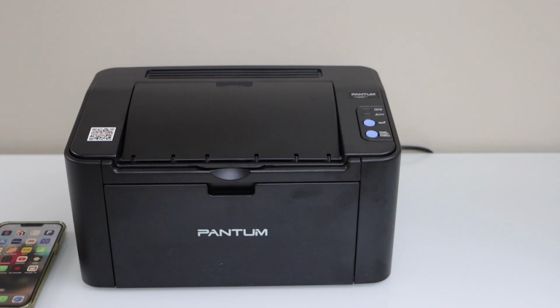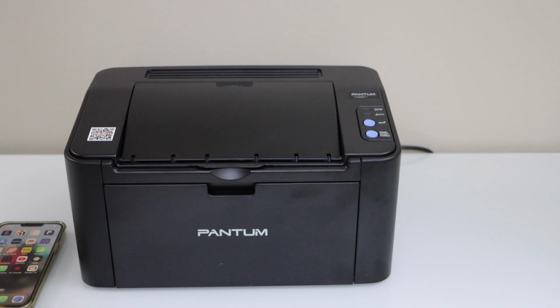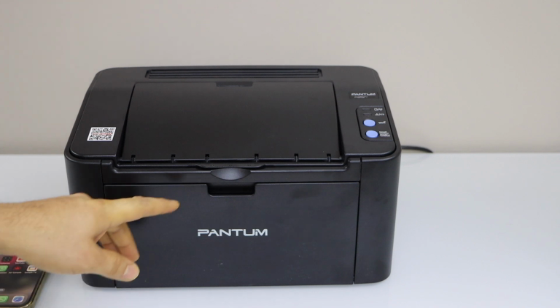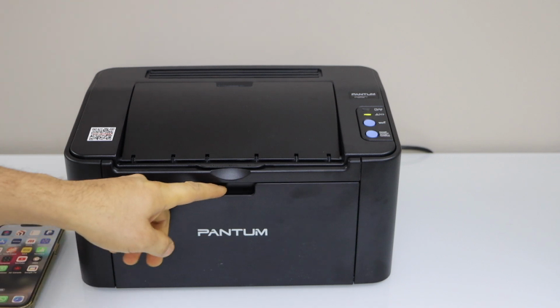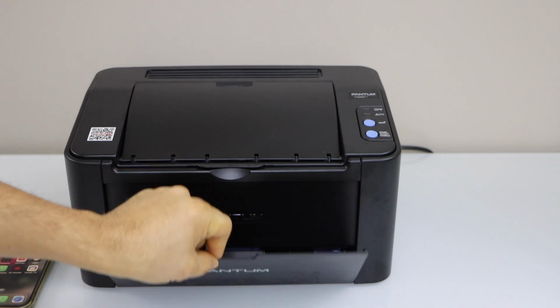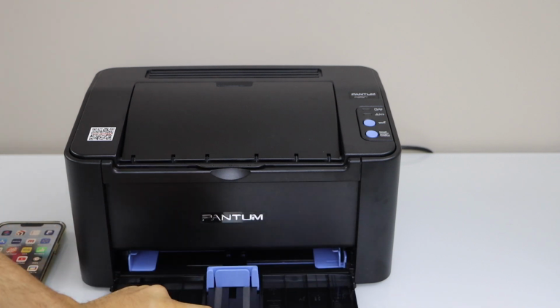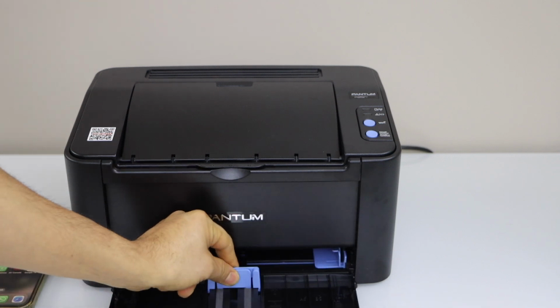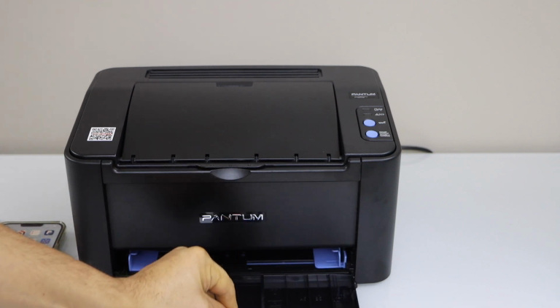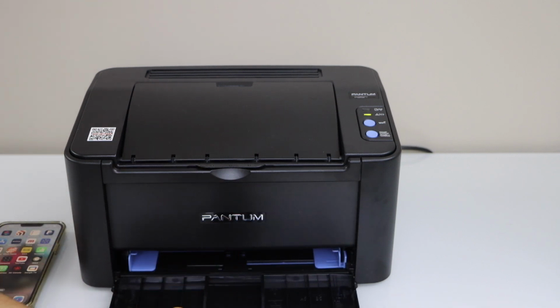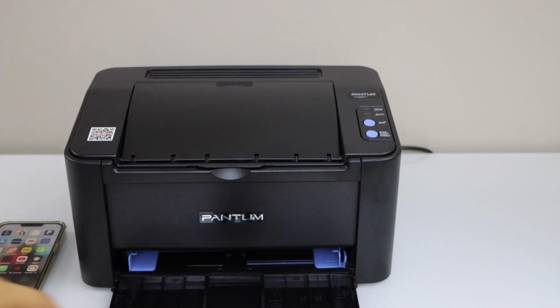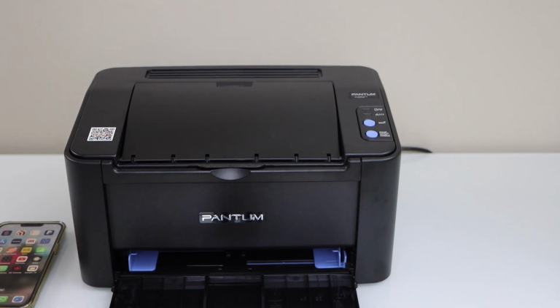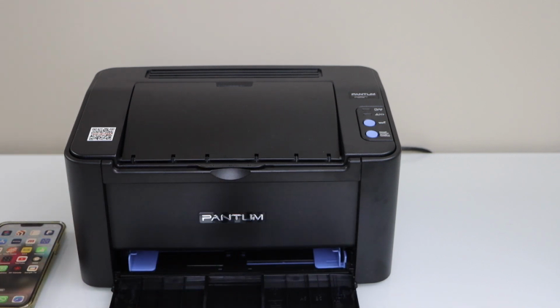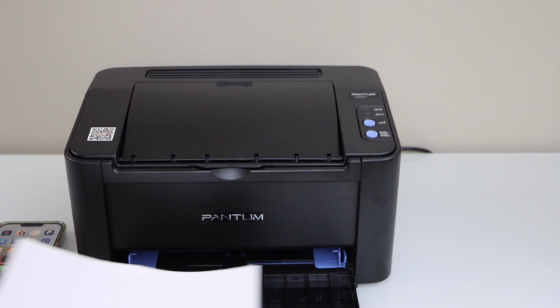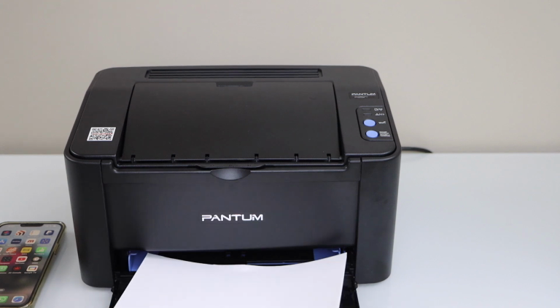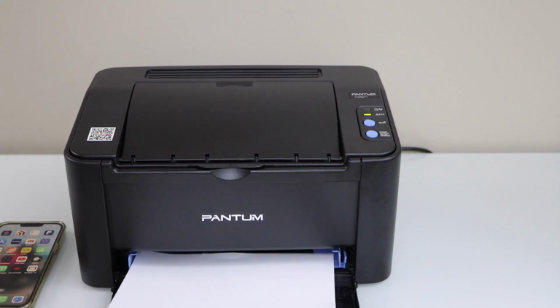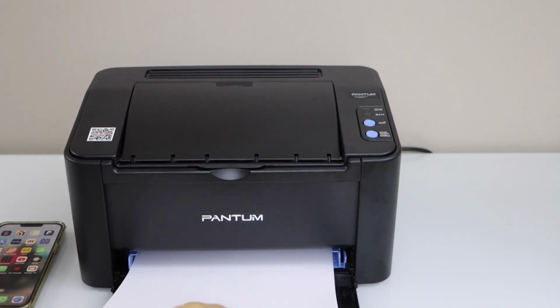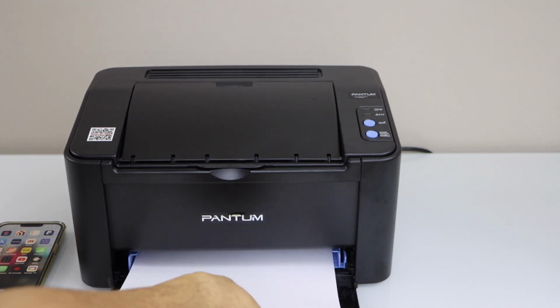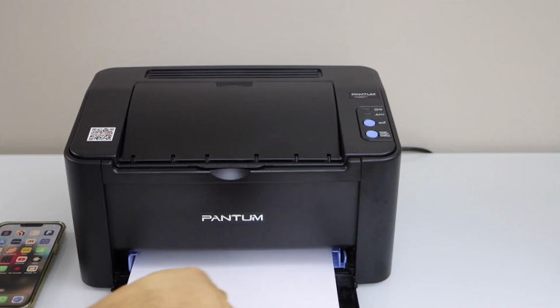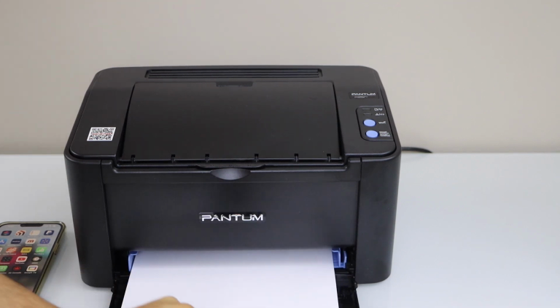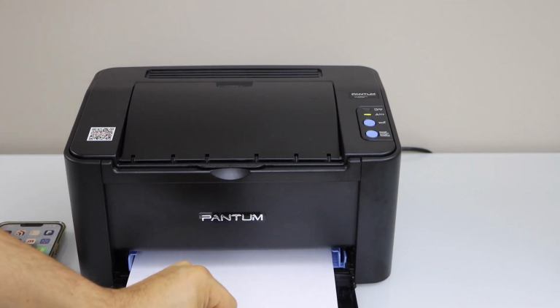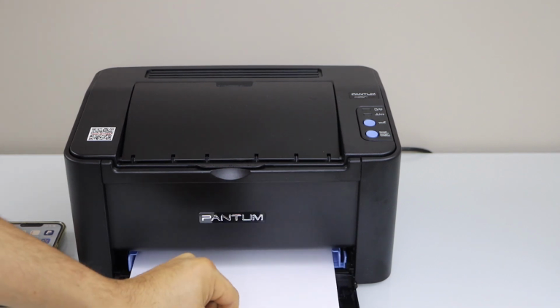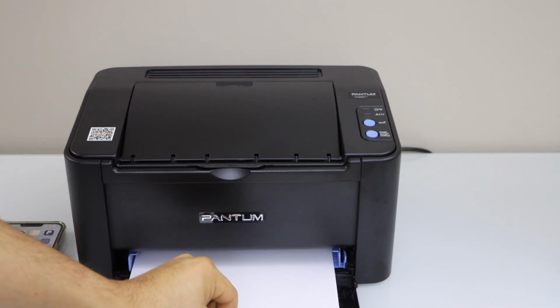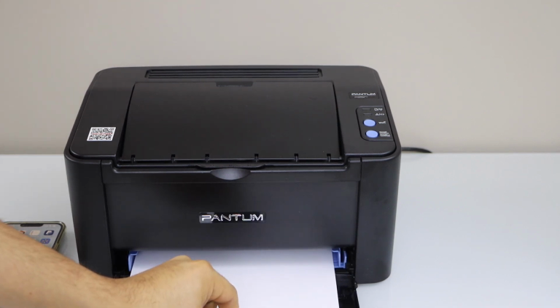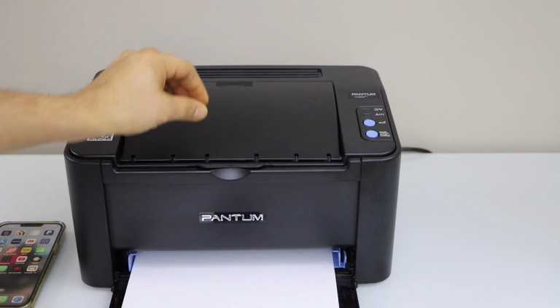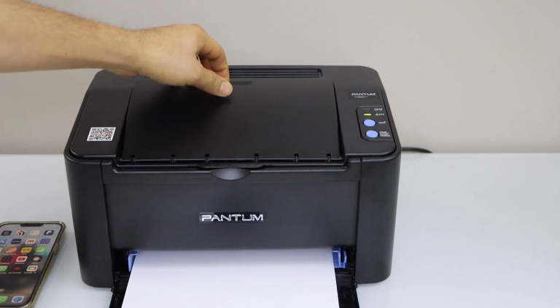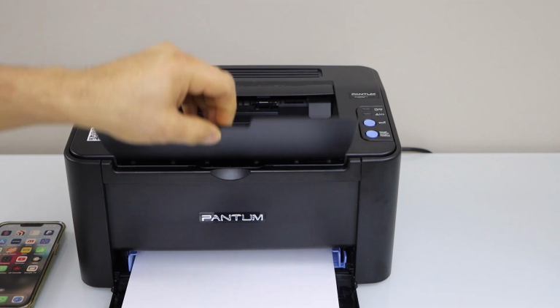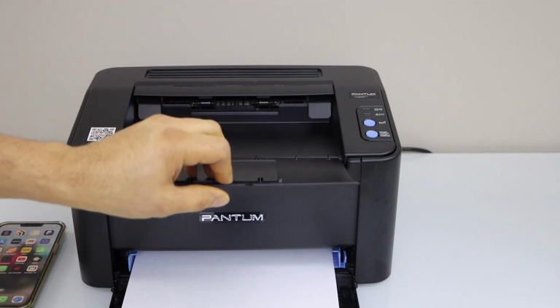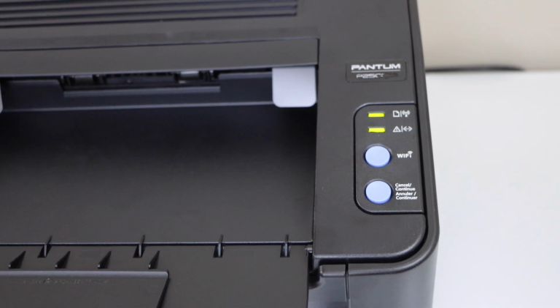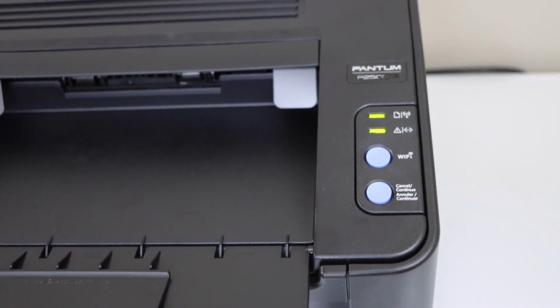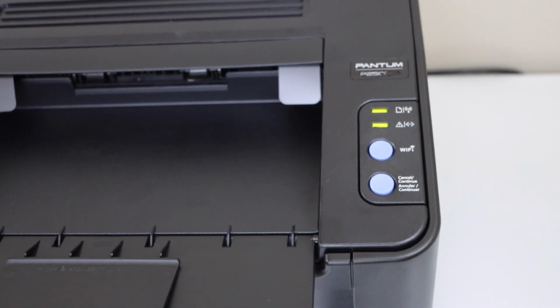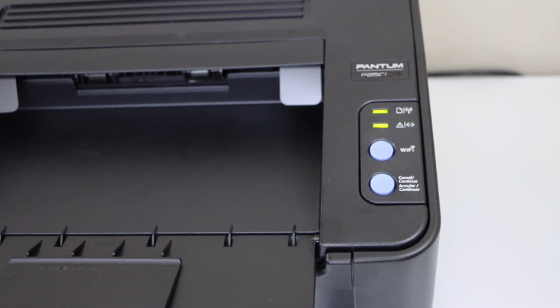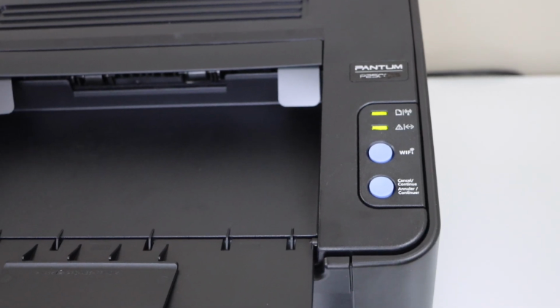The first step is to load the paper. You can load A4 size or letter size paper. Install it properly, then go to your Pantum printer.